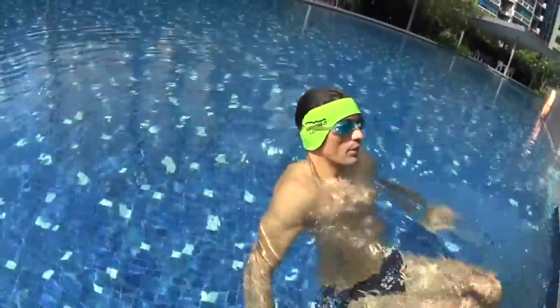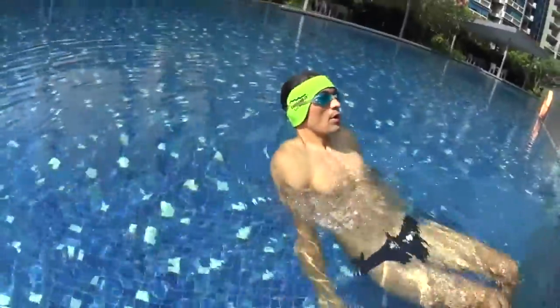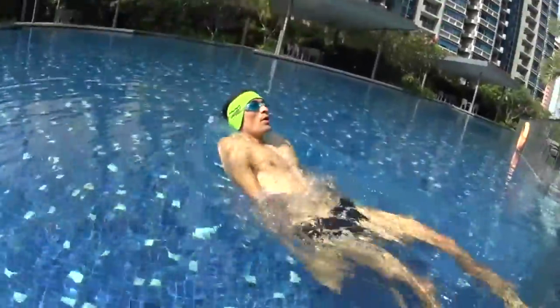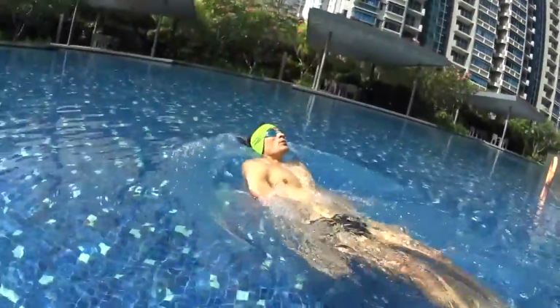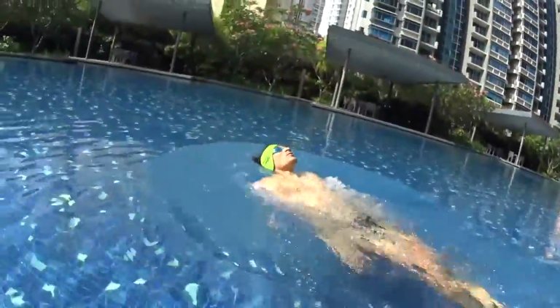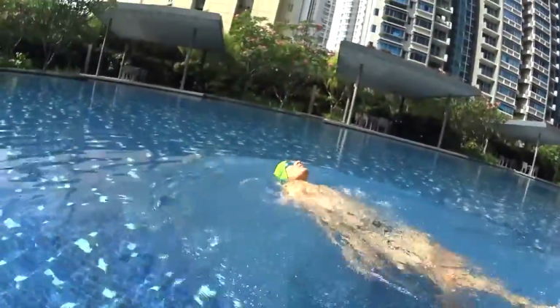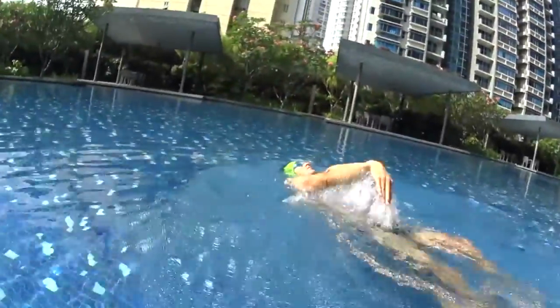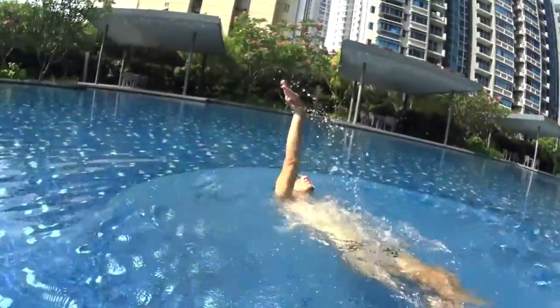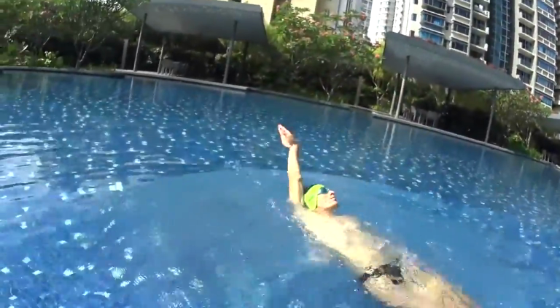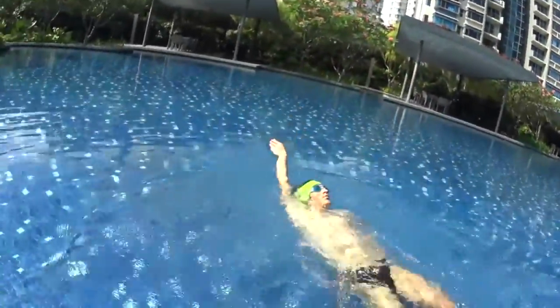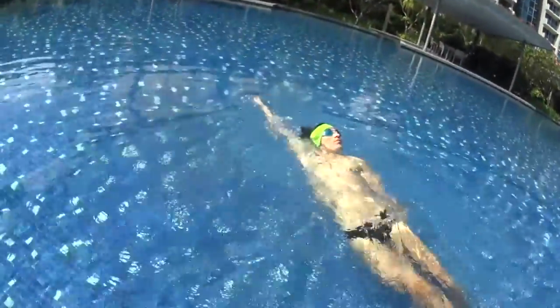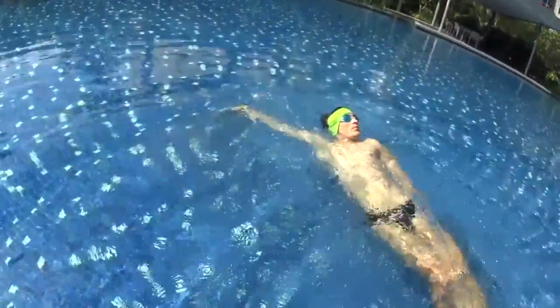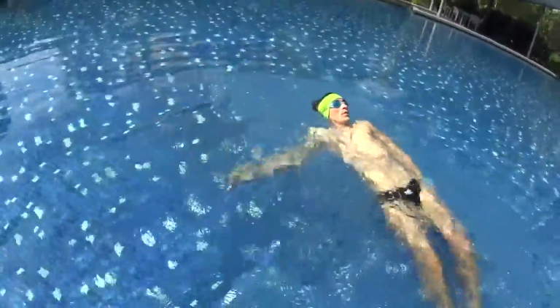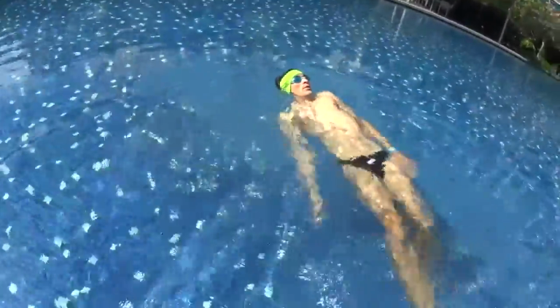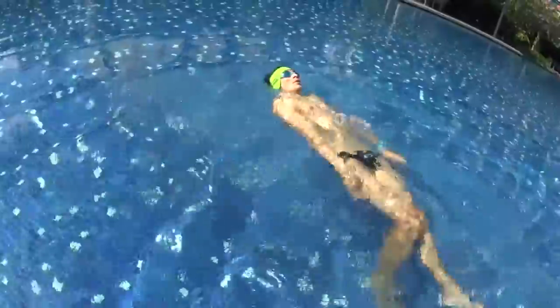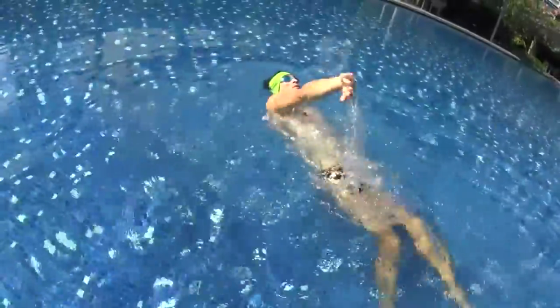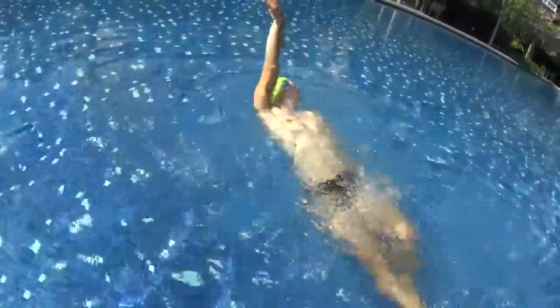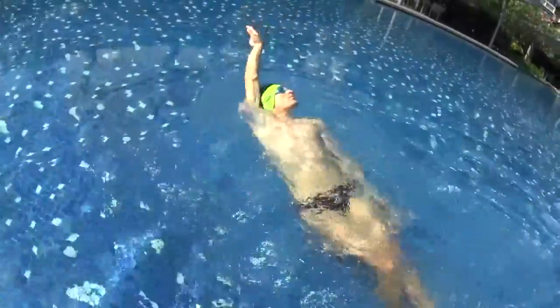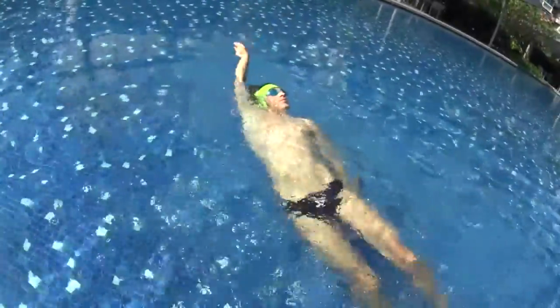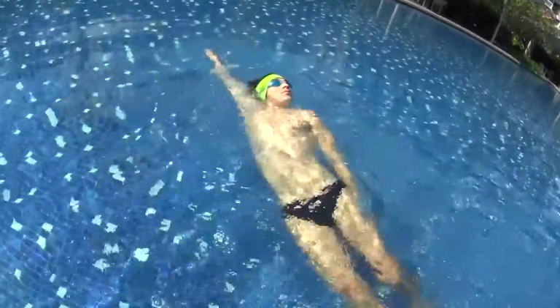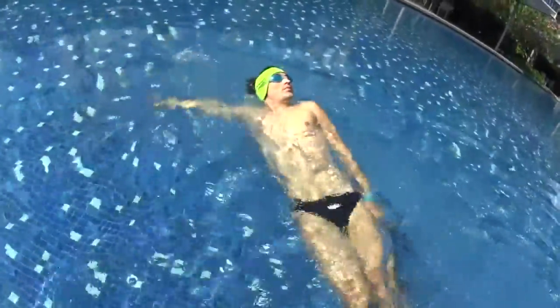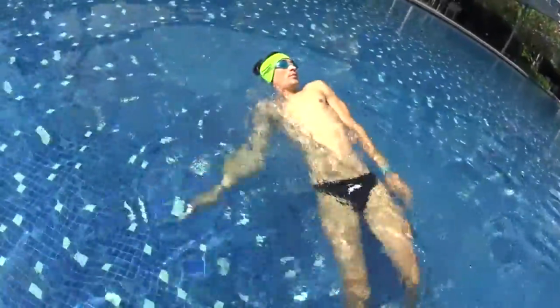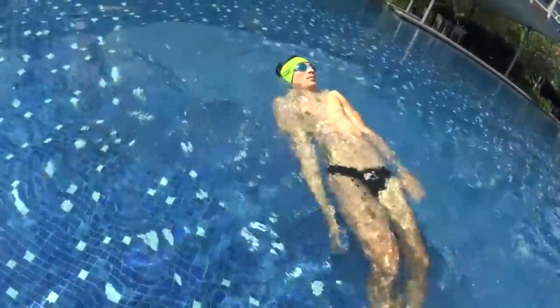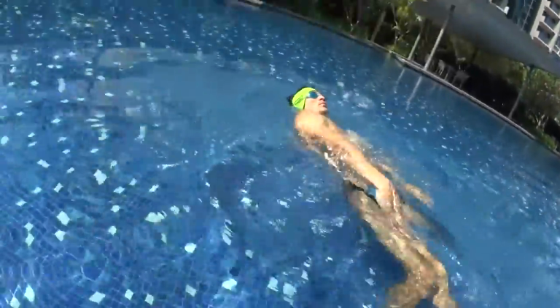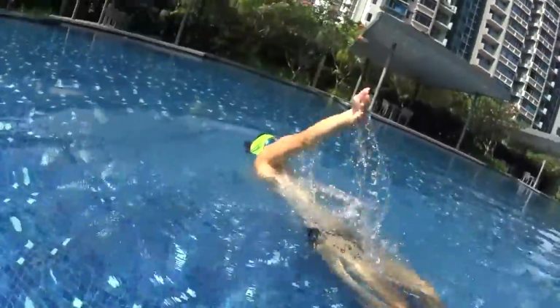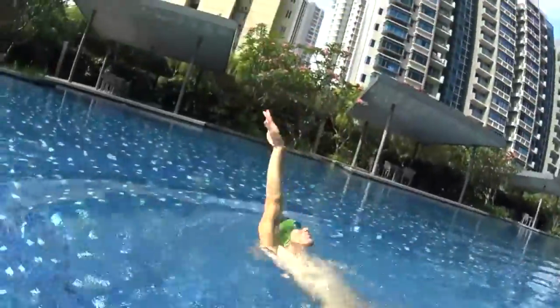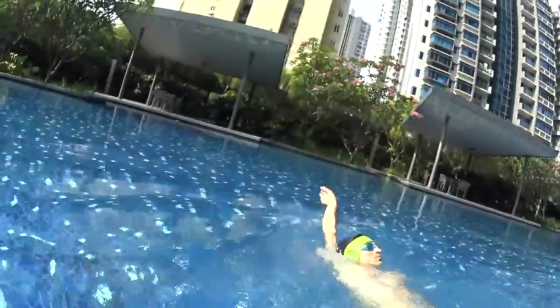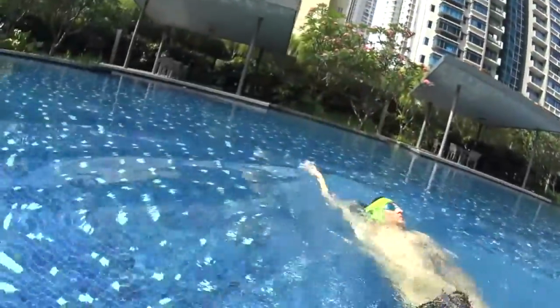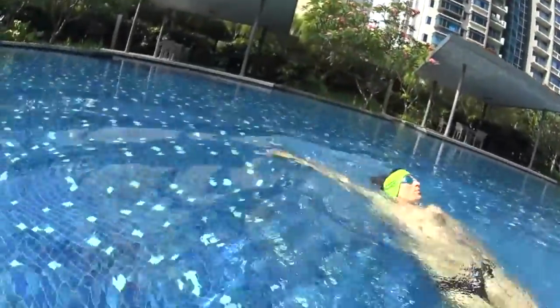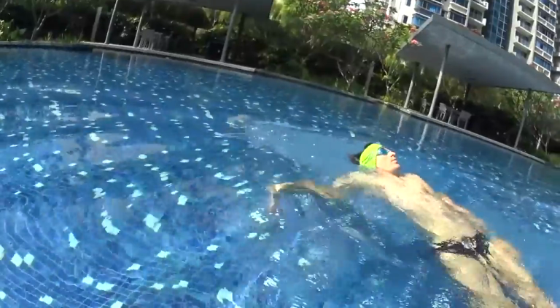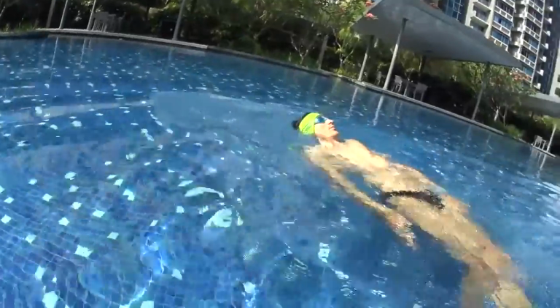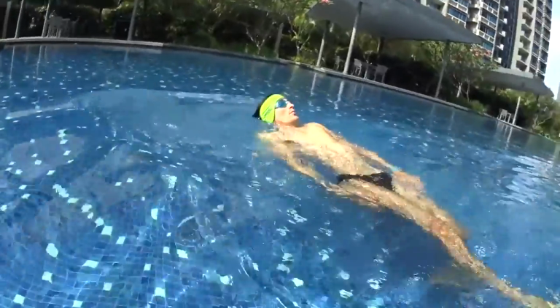Push on the wall, look at the sky, kick fast with your legs and keep your tummy up. Start to move only one arm with a big stroke, far away to the sky, rolling your shoulders and touching your ears.